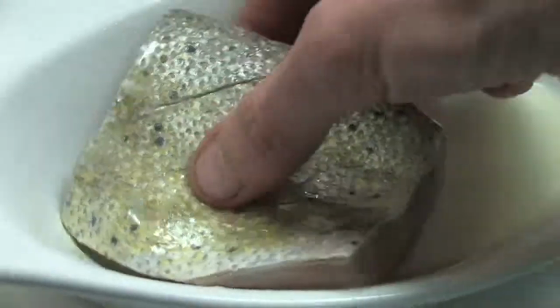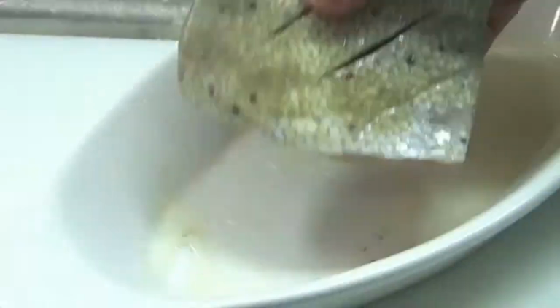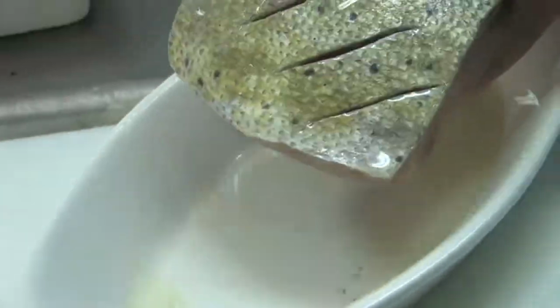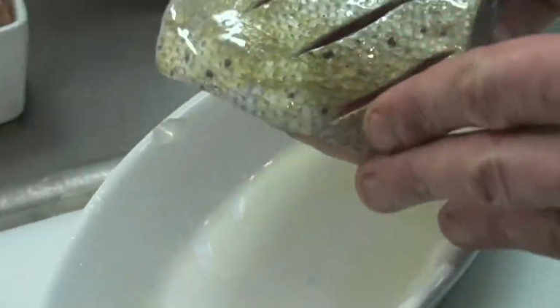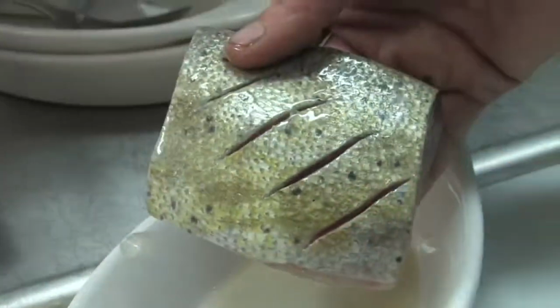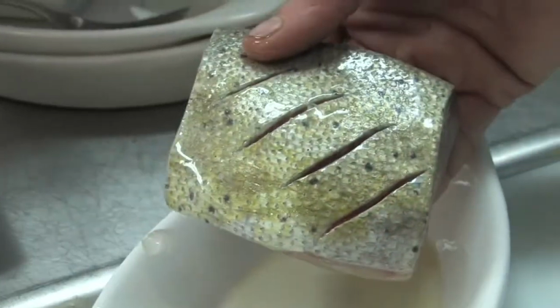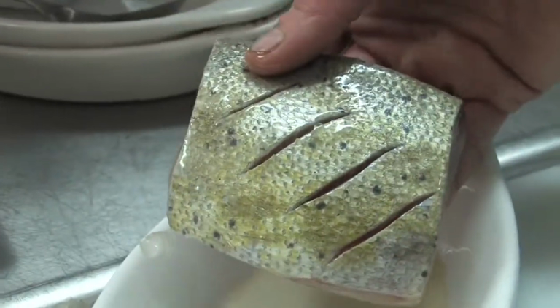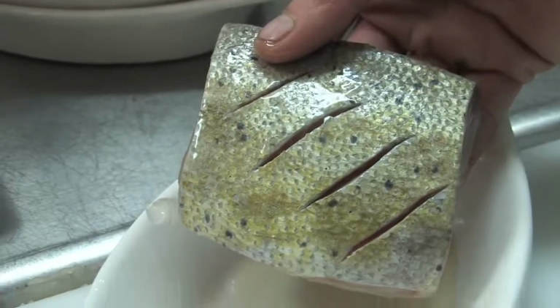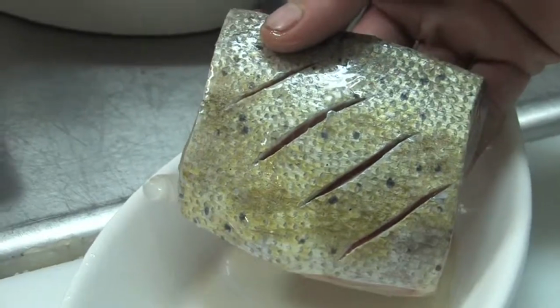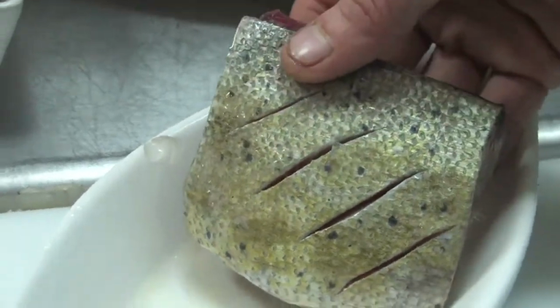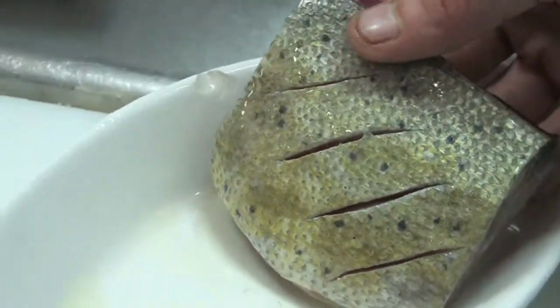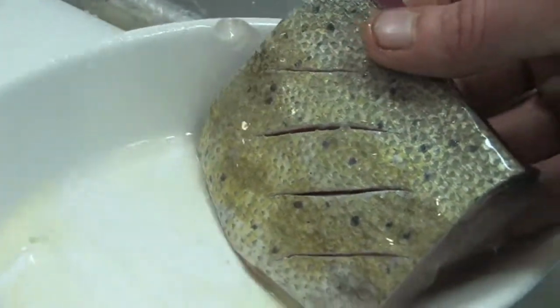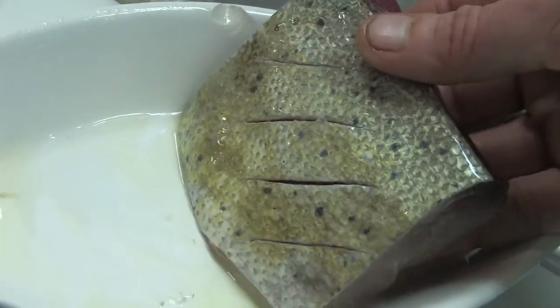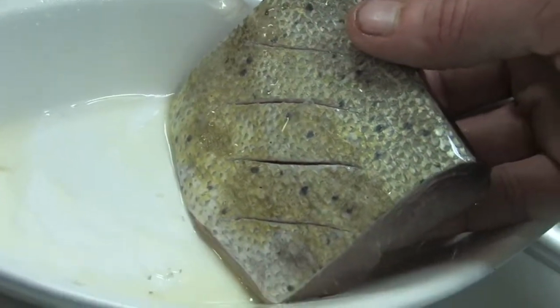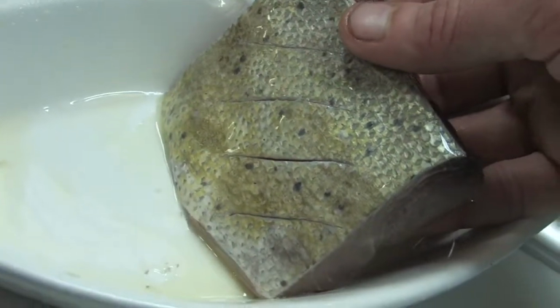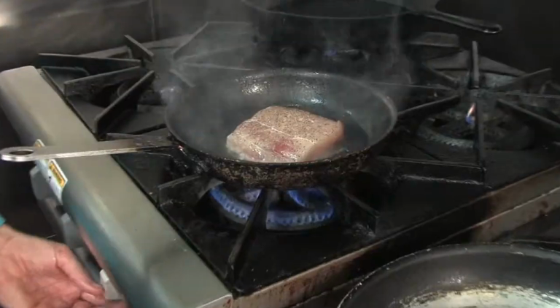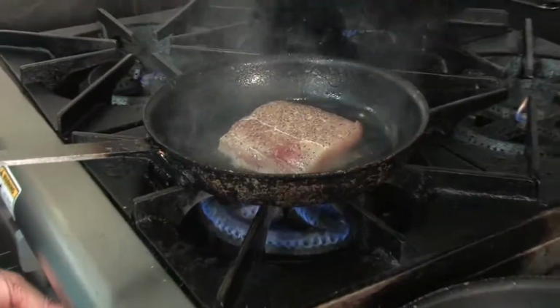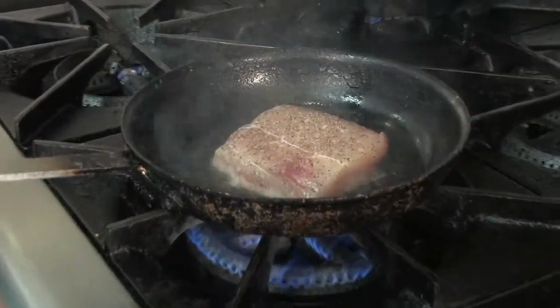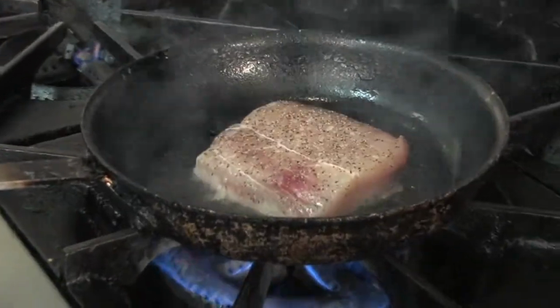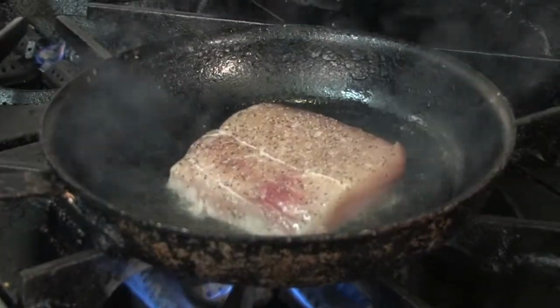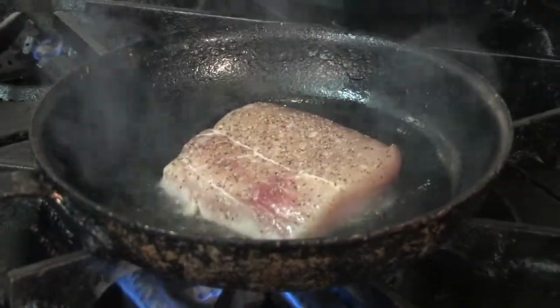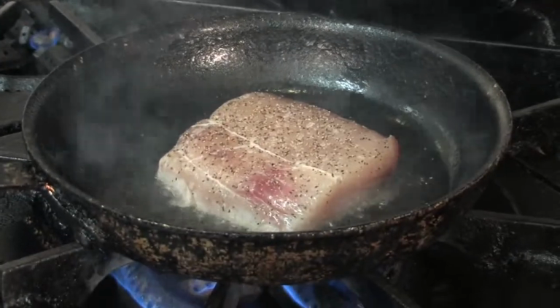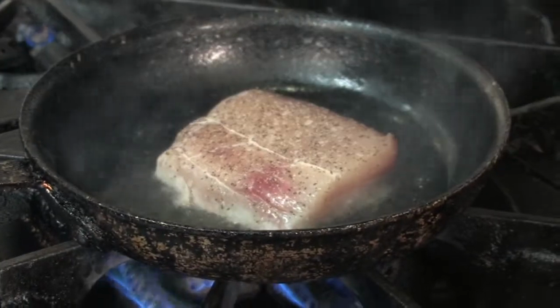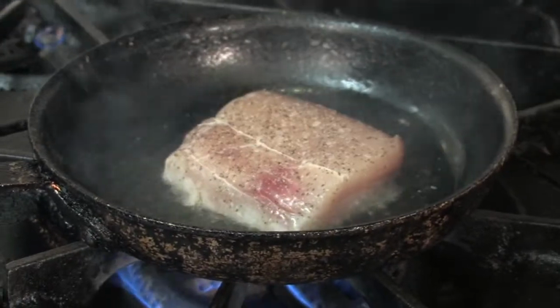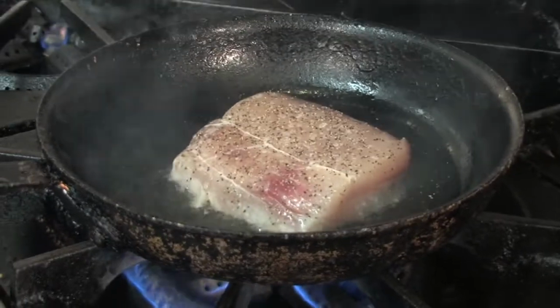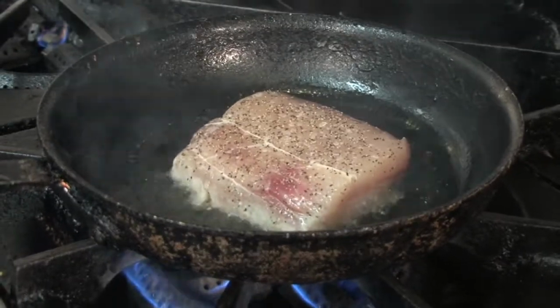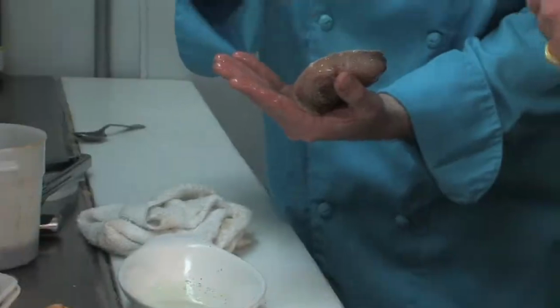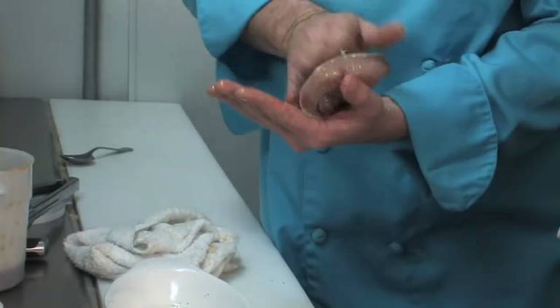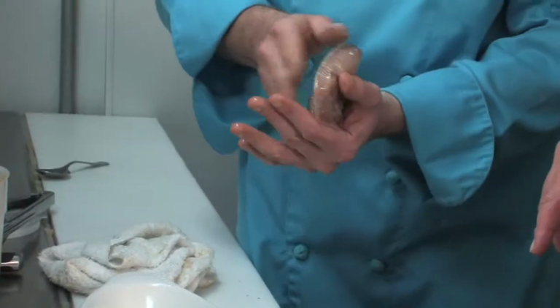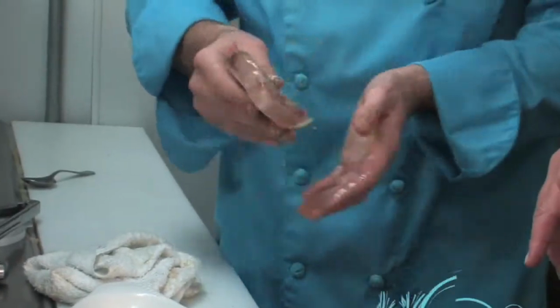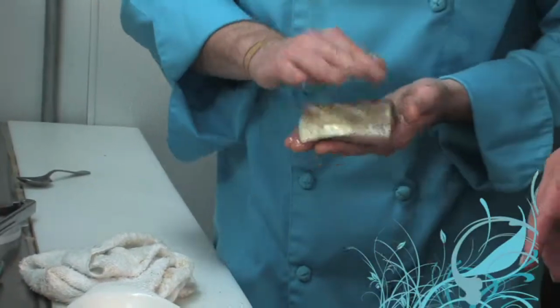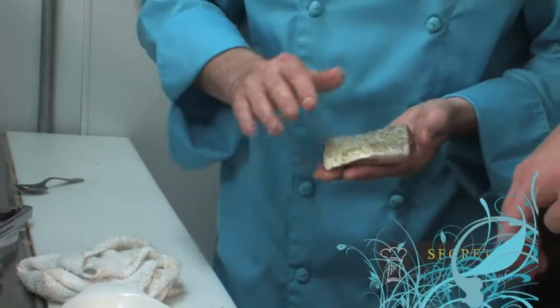One of the secrets to cooking fish like this is to score the skin. This will keep it from curling up and ensure even cooking. Another secret is salt and pepper — always season well.